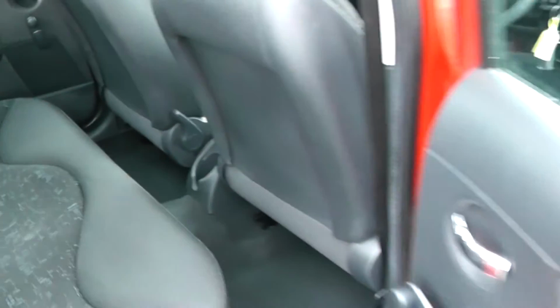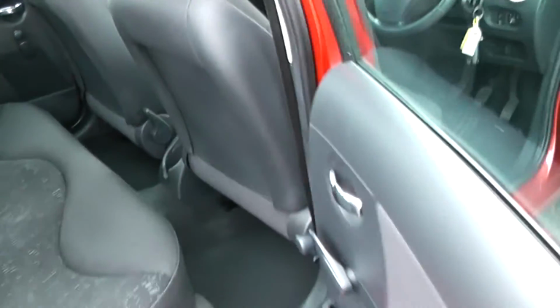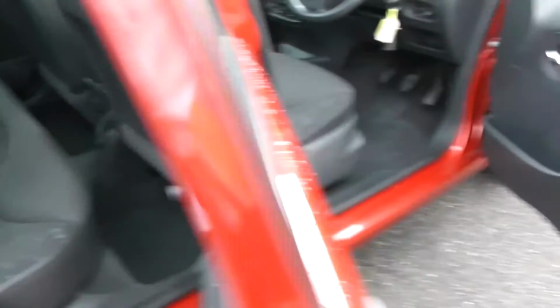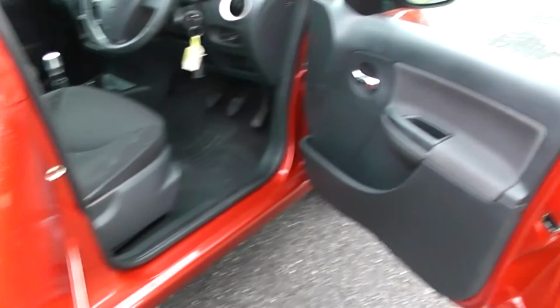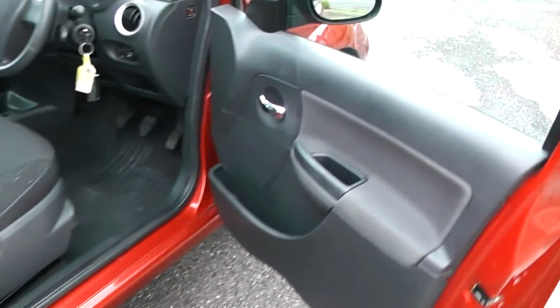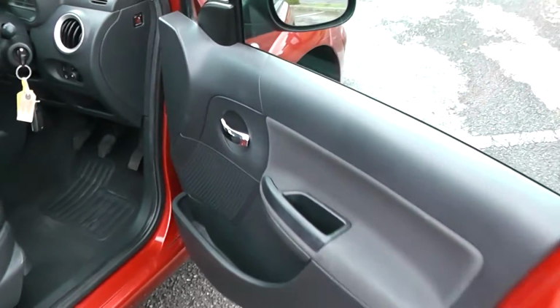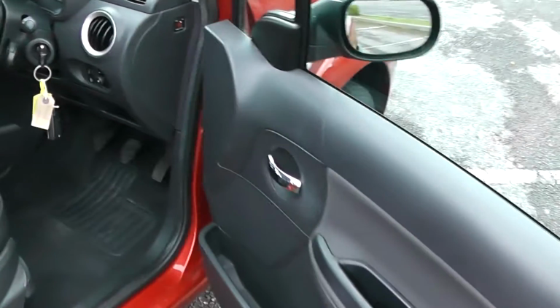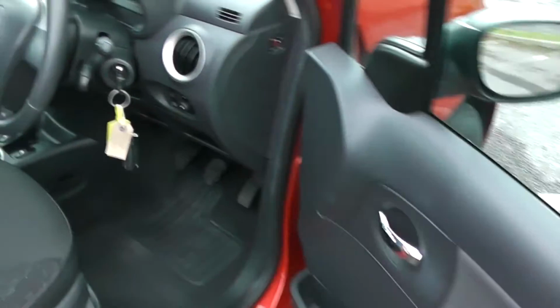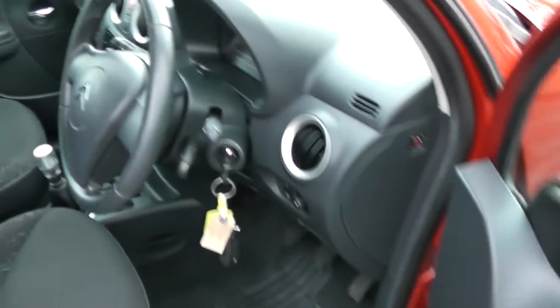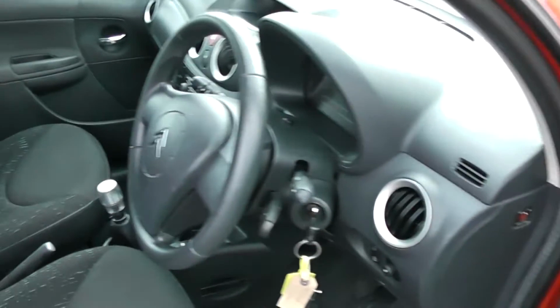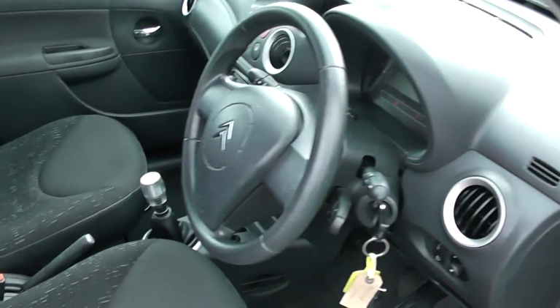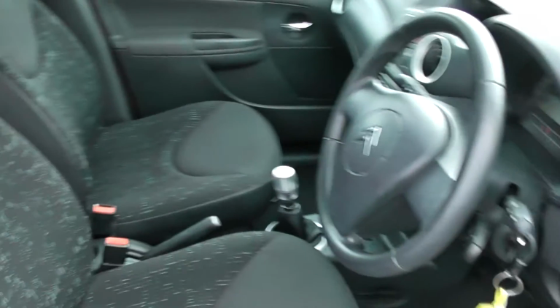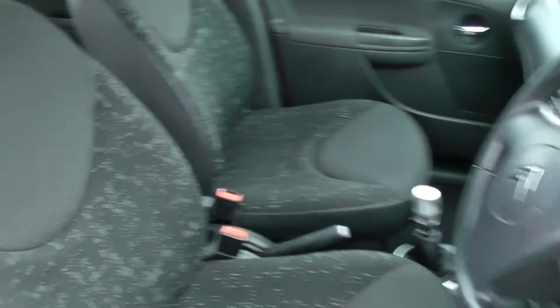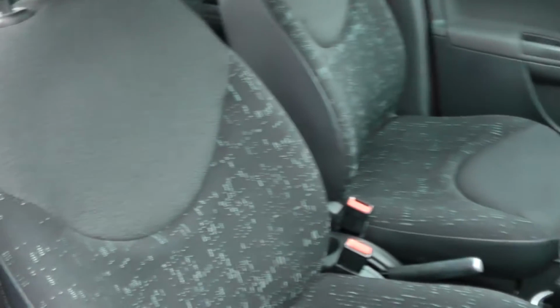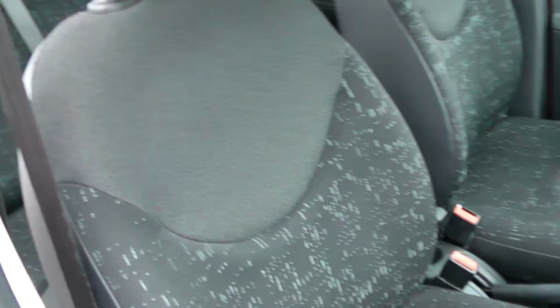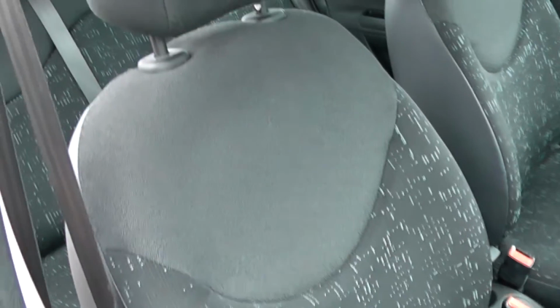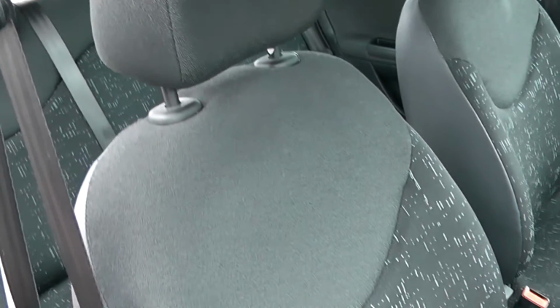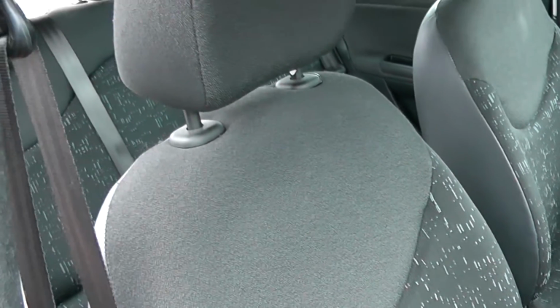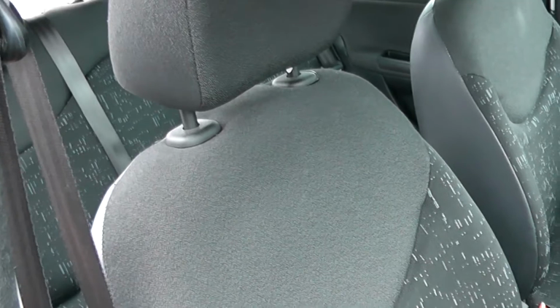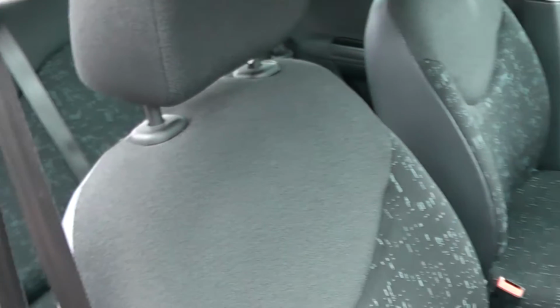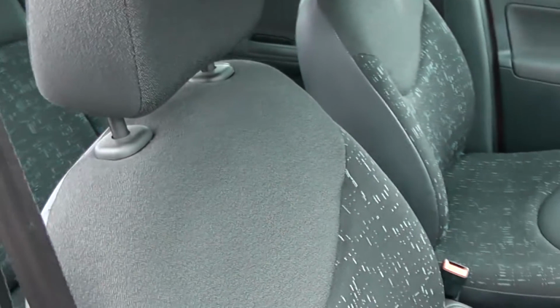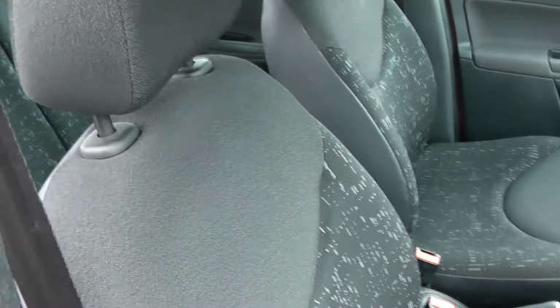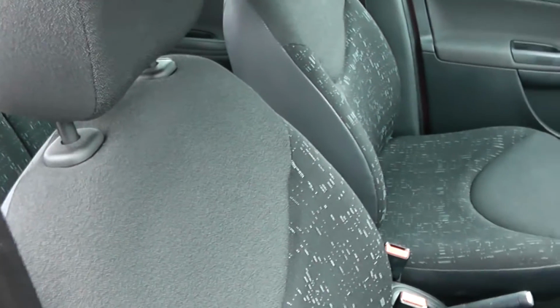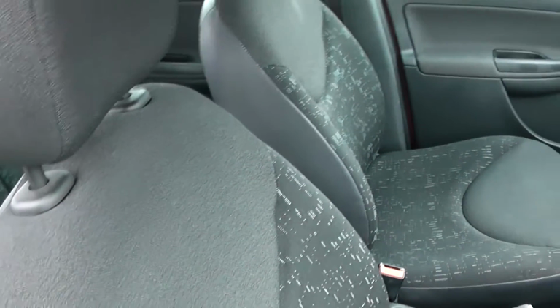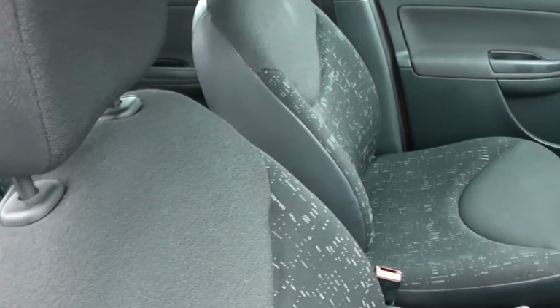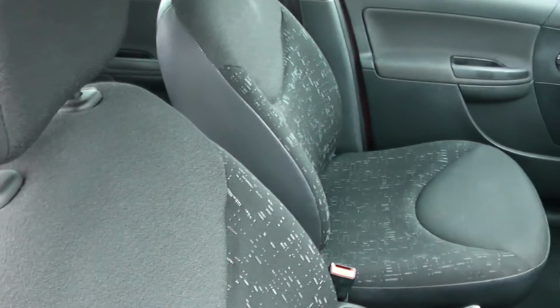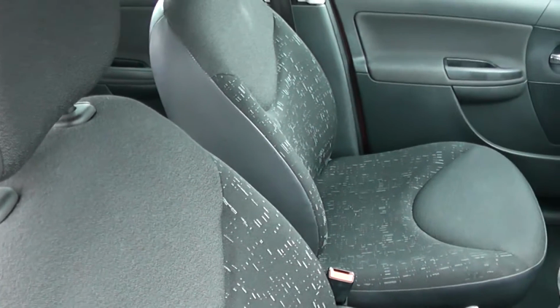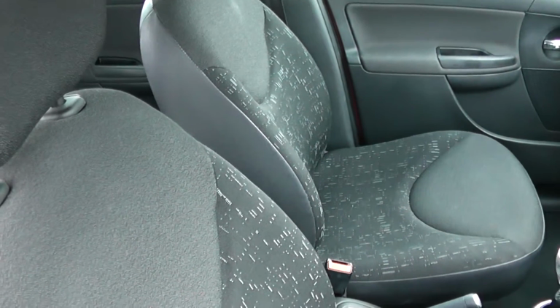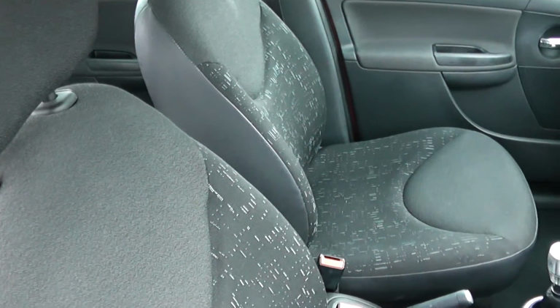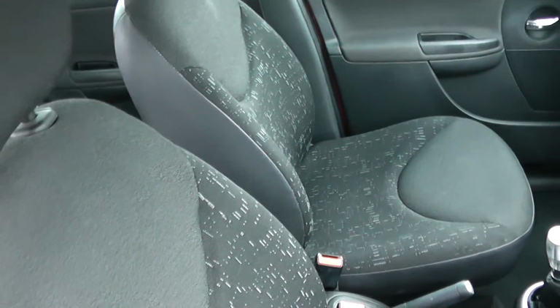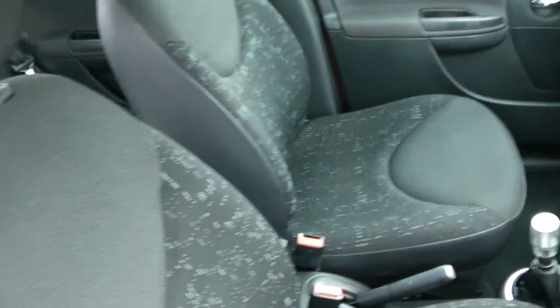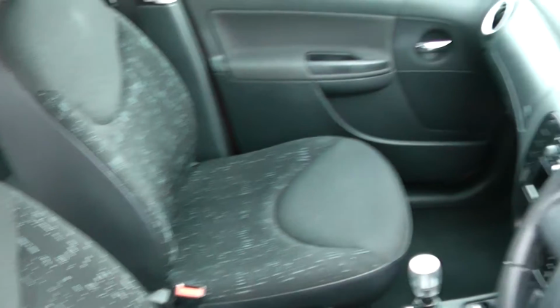Moving around to the front of the car now, you'll see the cockpit view. Nice upholstery with a nice pattern to it — it's quite fresh, uplifted upholstery that makes the interior look a bit more funky than drab black.